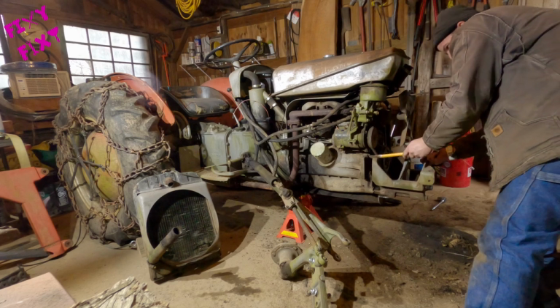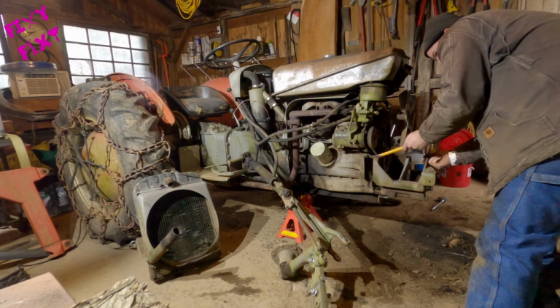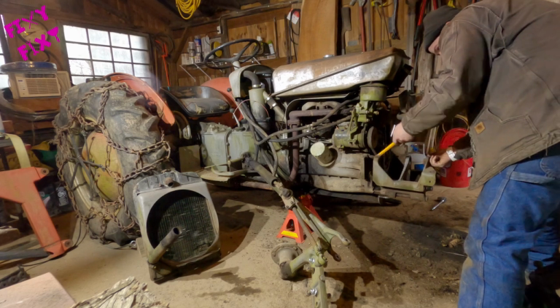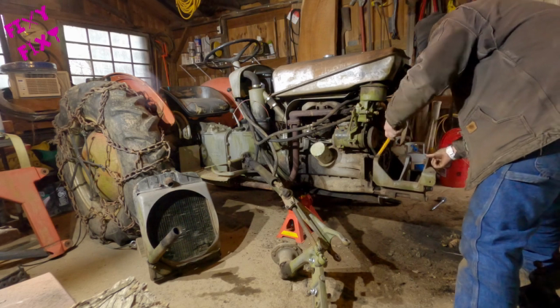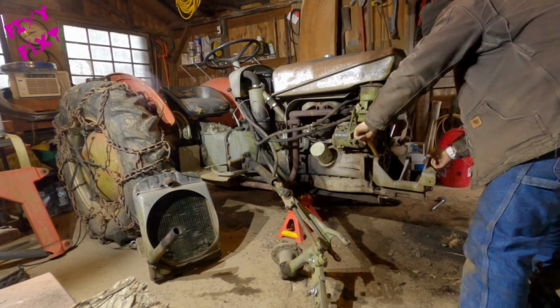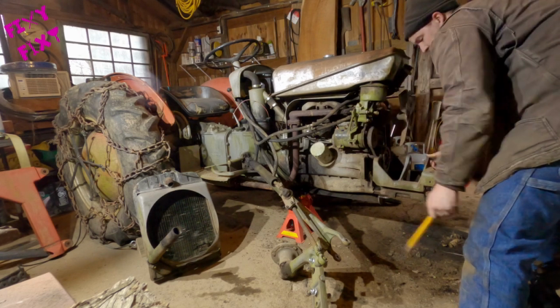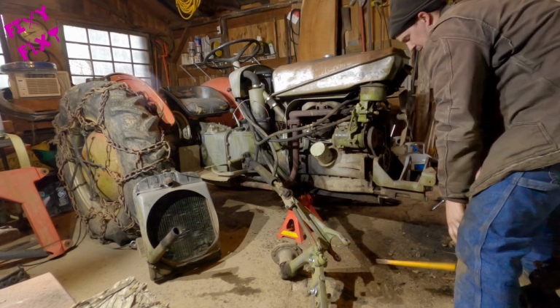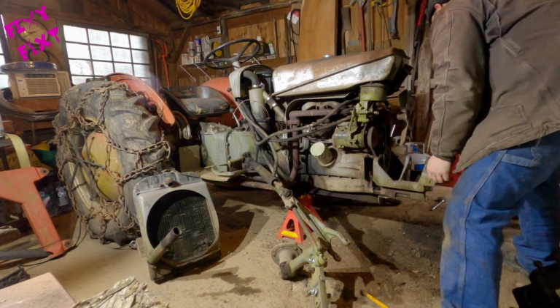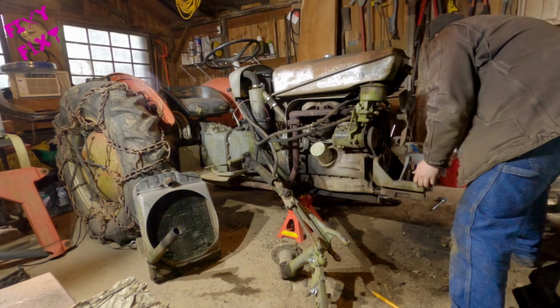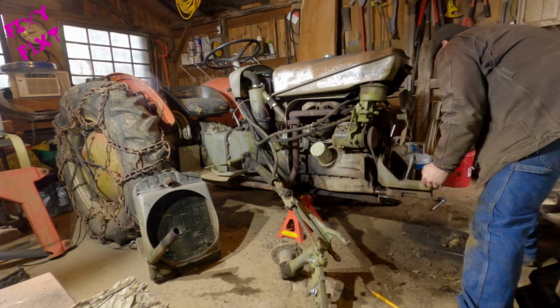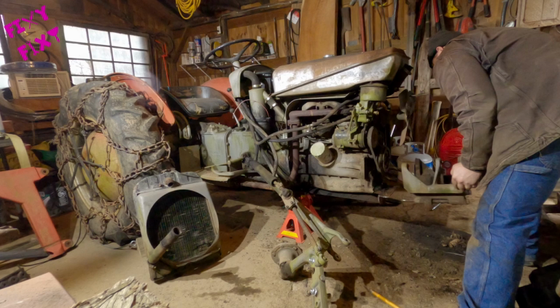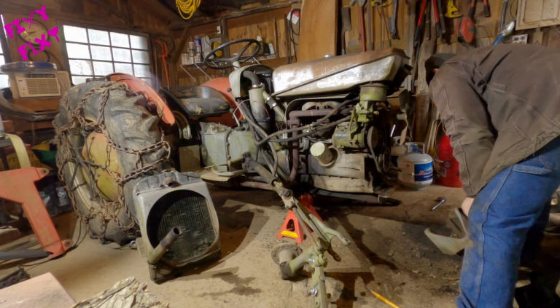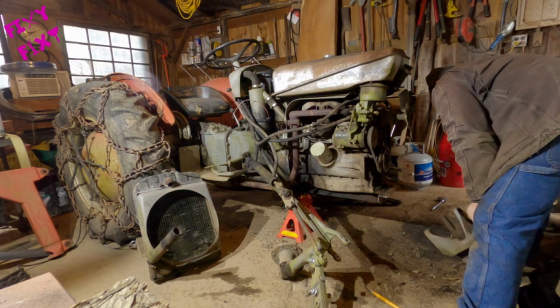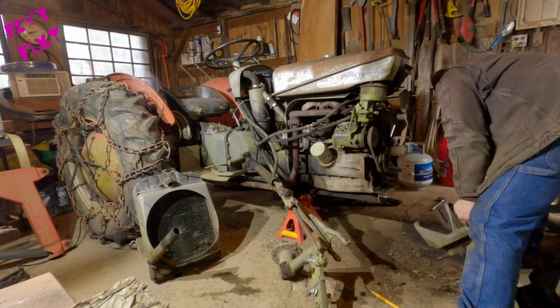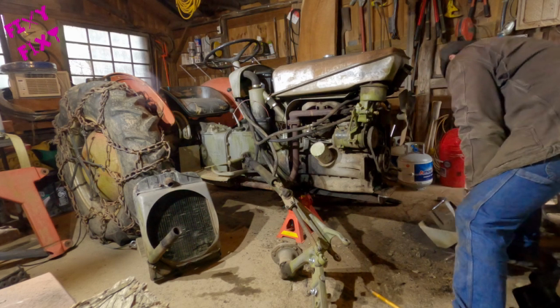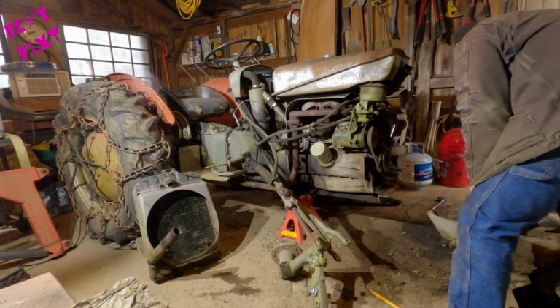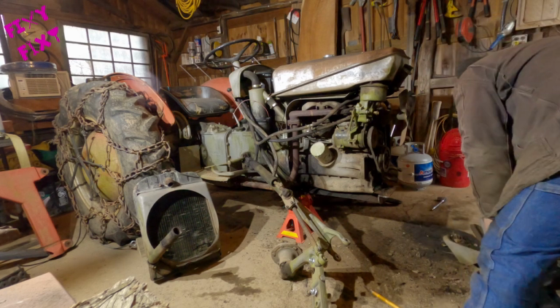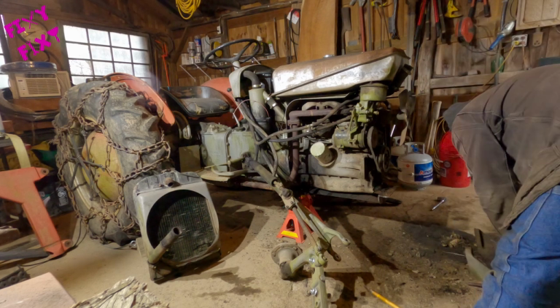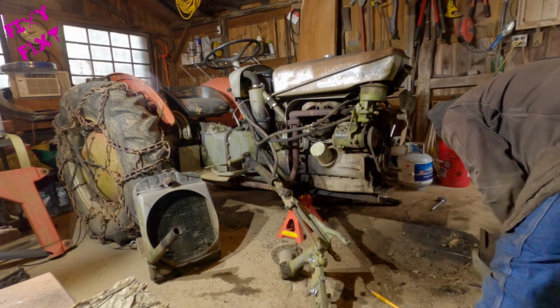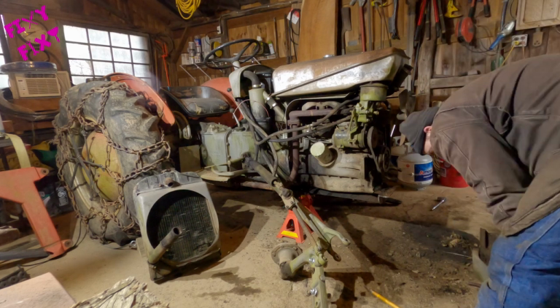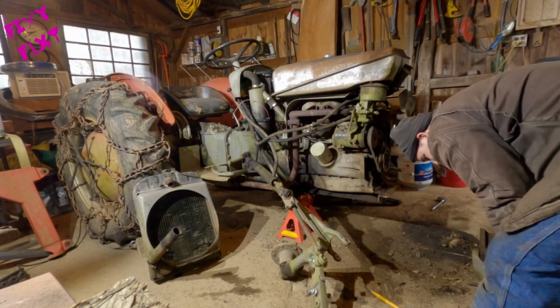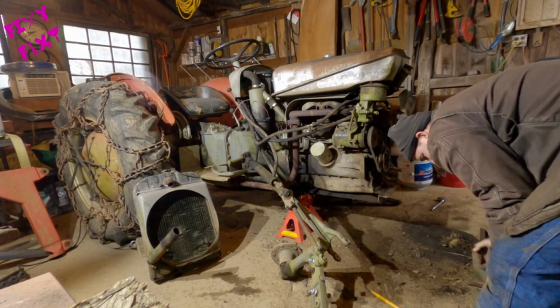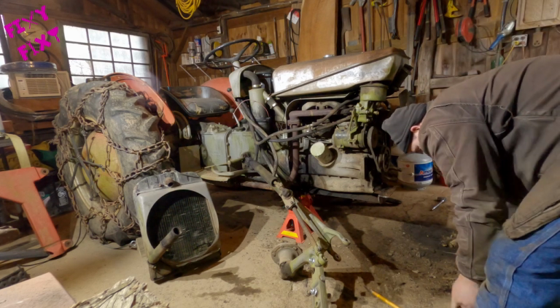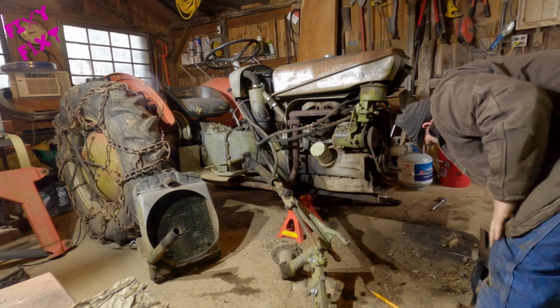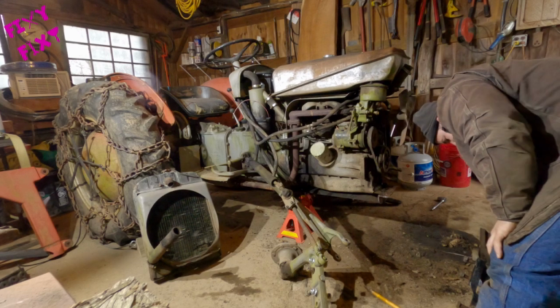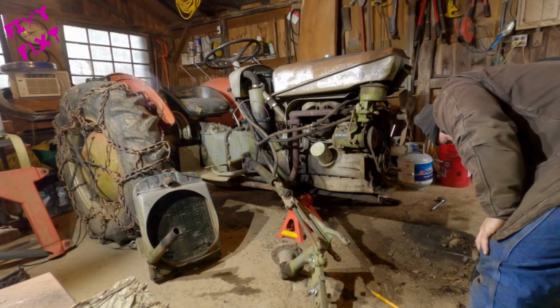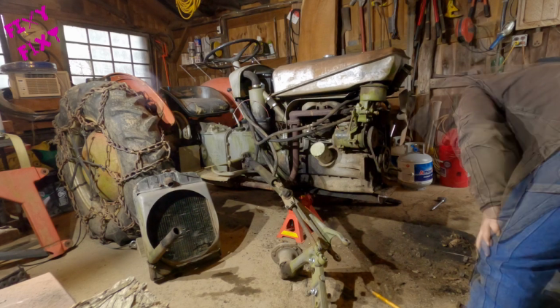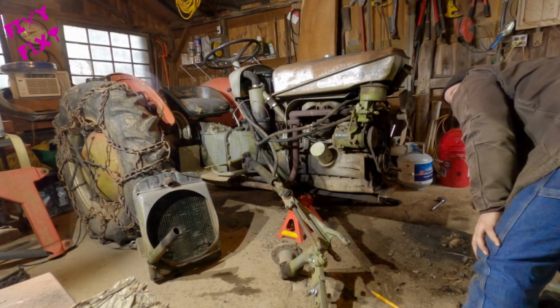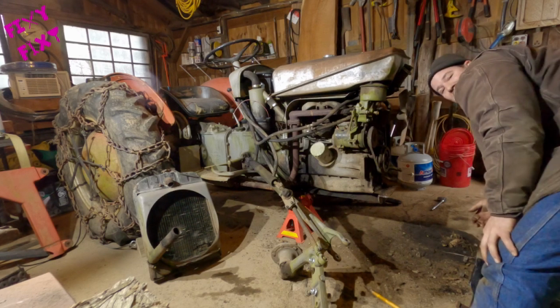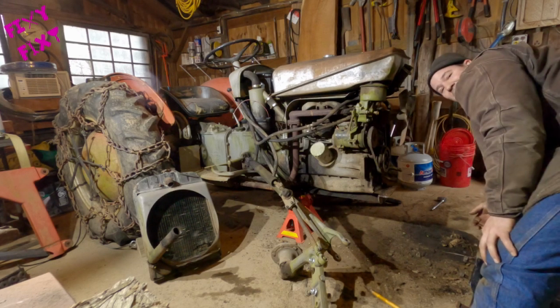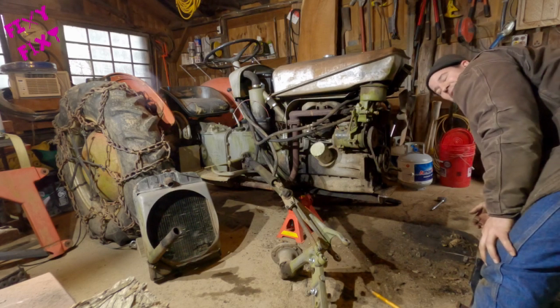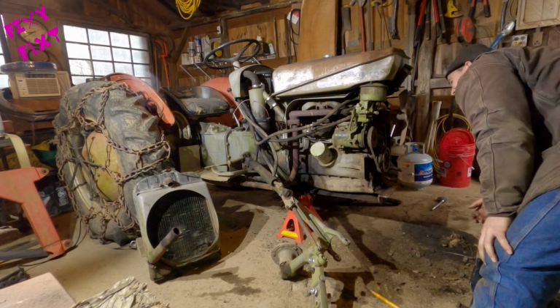So we're getting to the end of this video — the bolster's about to come off. From here, I'm going to make the whole reassembly of this a whole other video, because it's a pretty involved process. That is good enough for today.